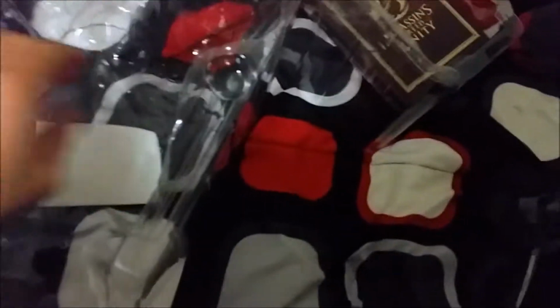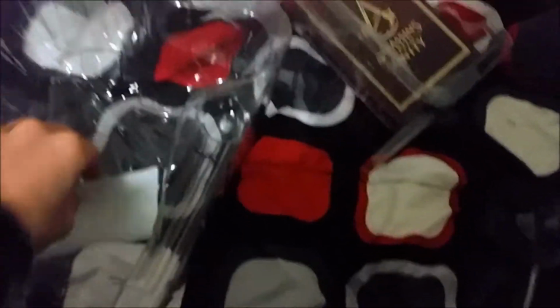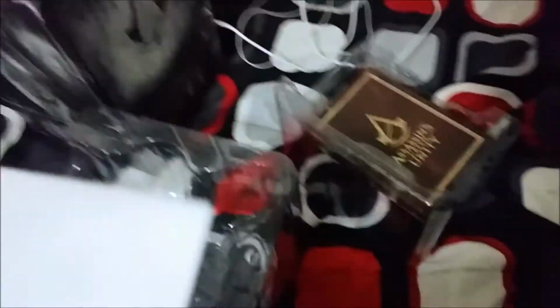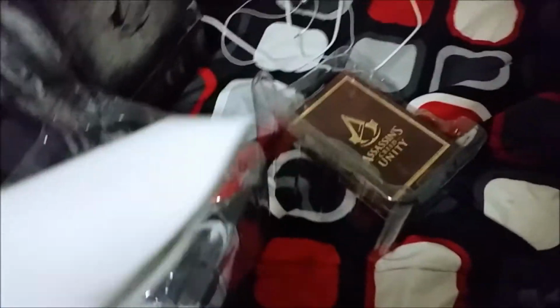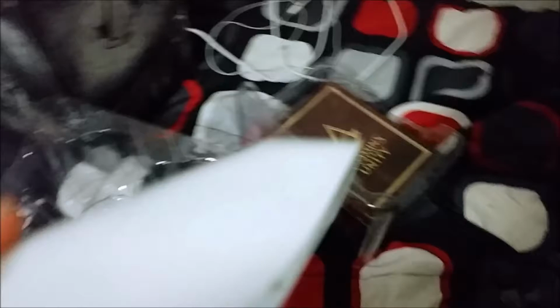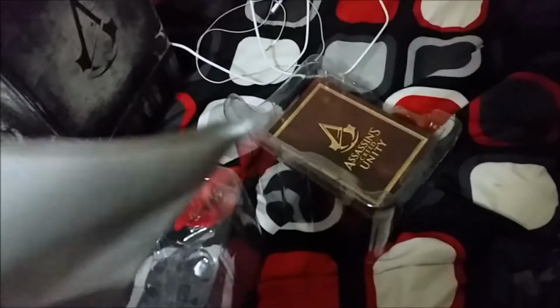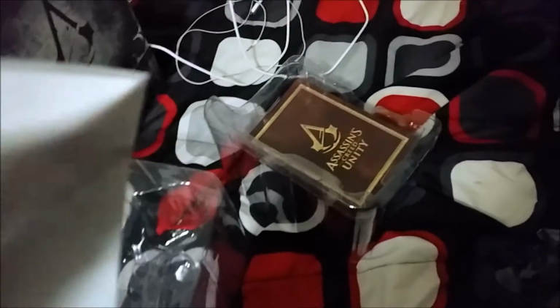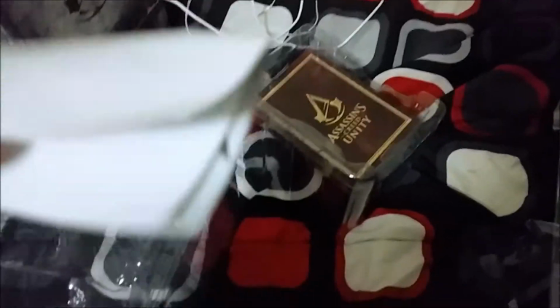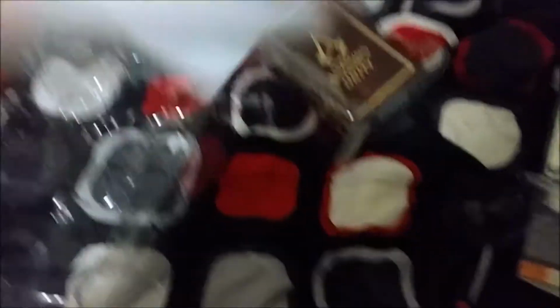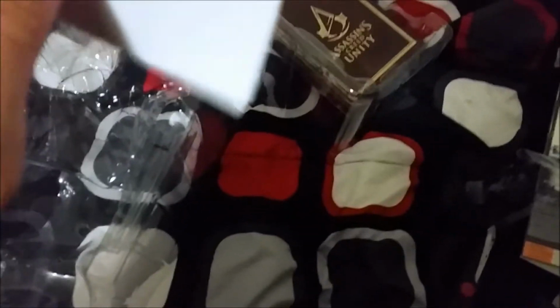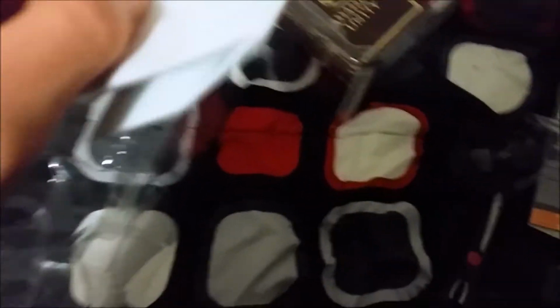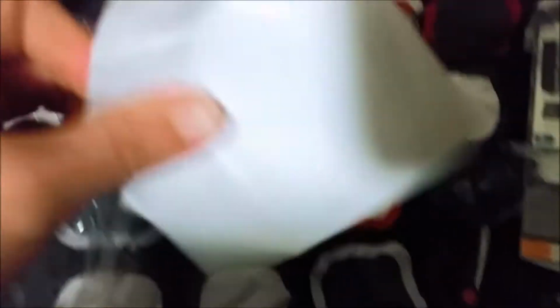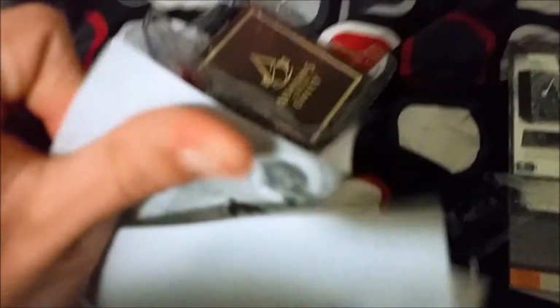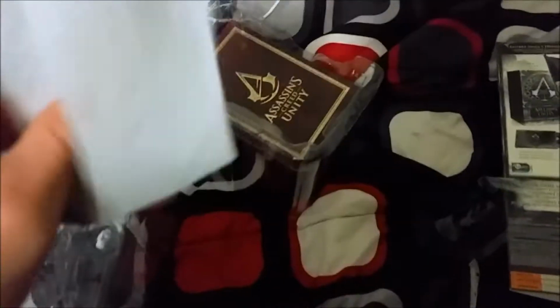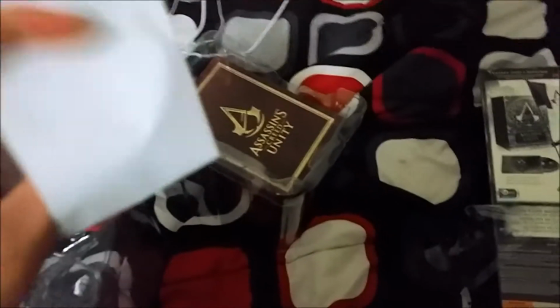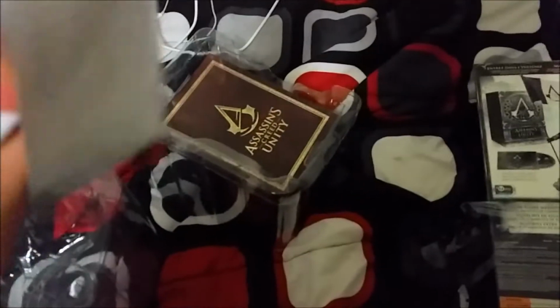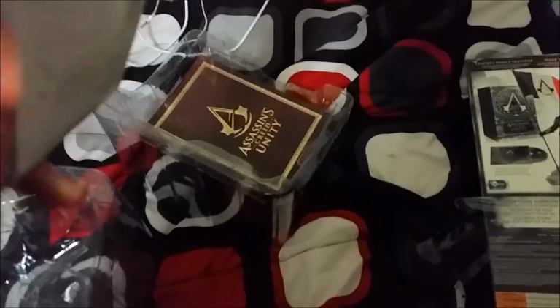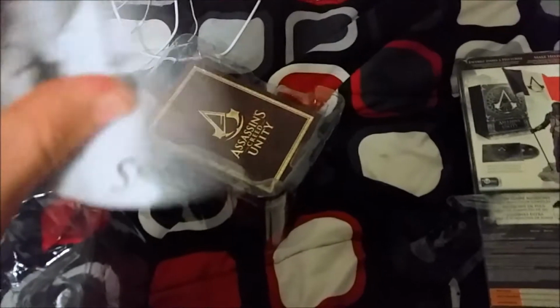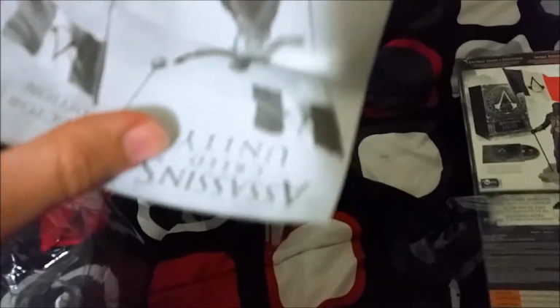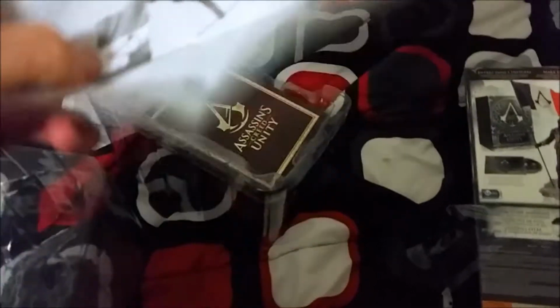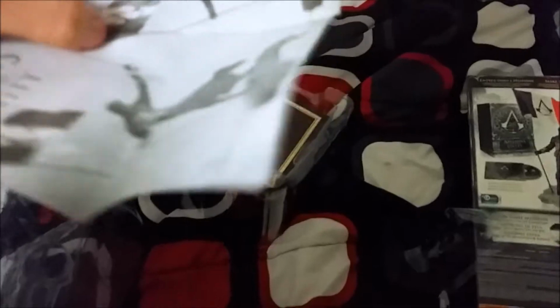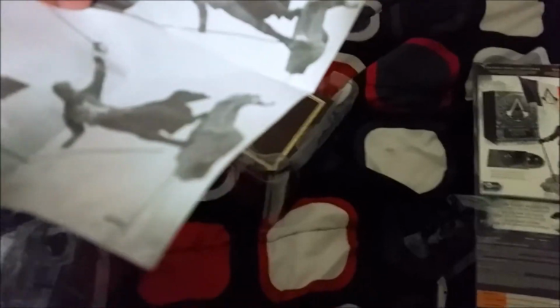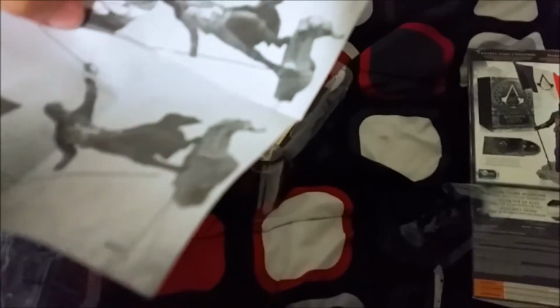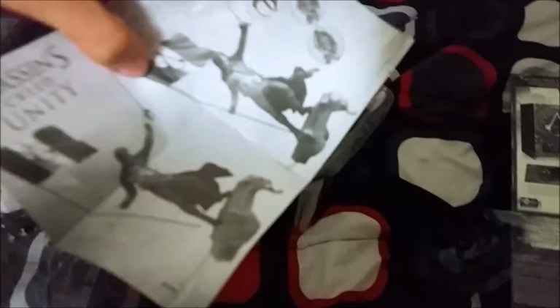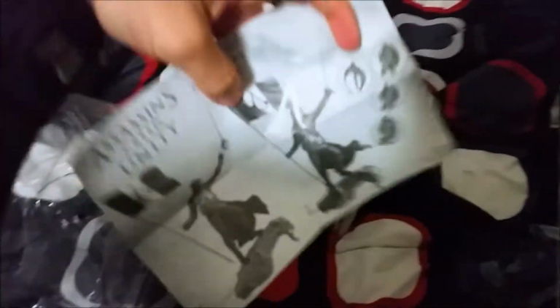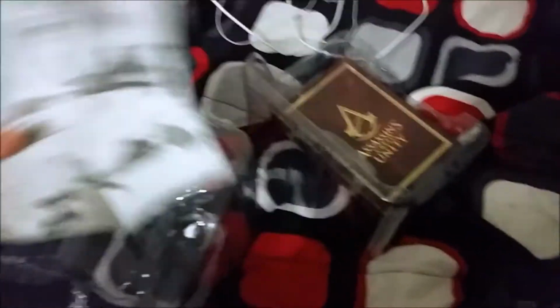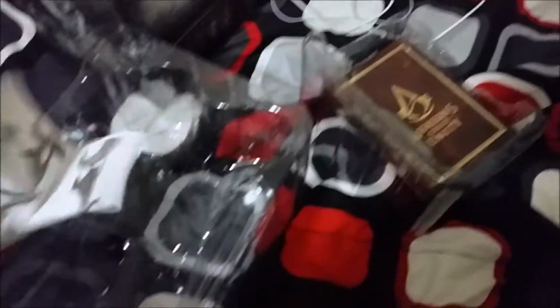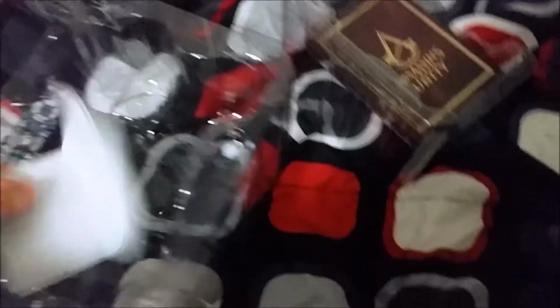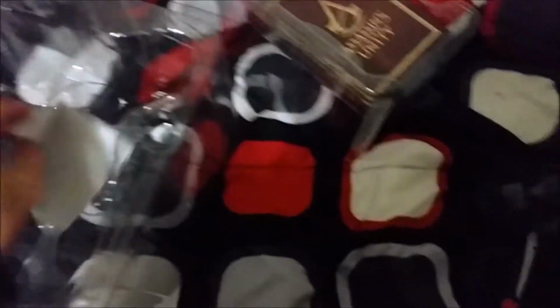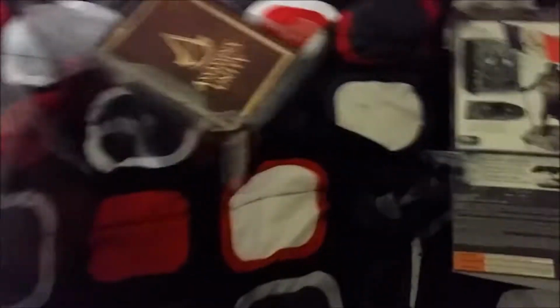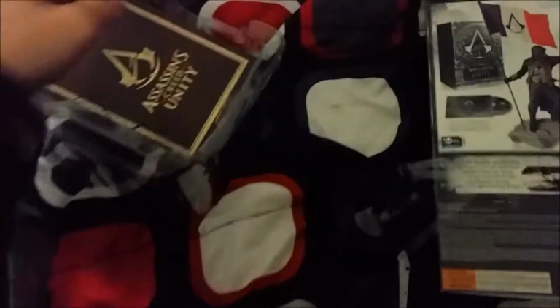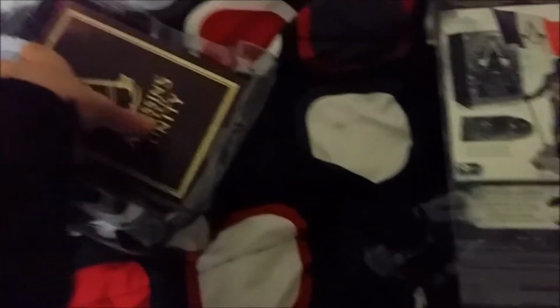Wait, what is this? We got — oh — instructions on how to put it together. Oh, thanks.